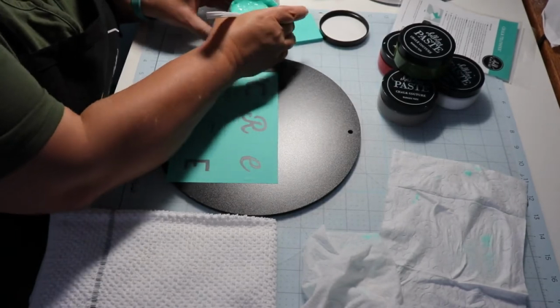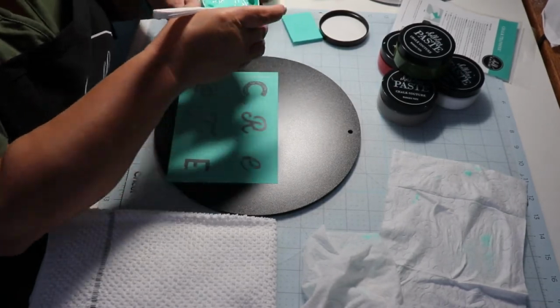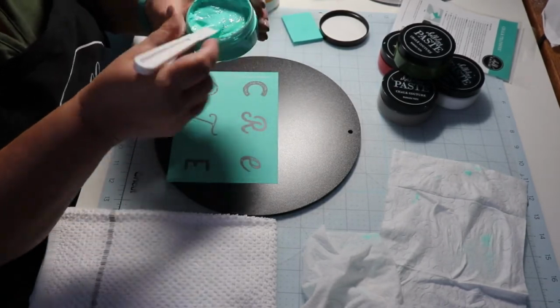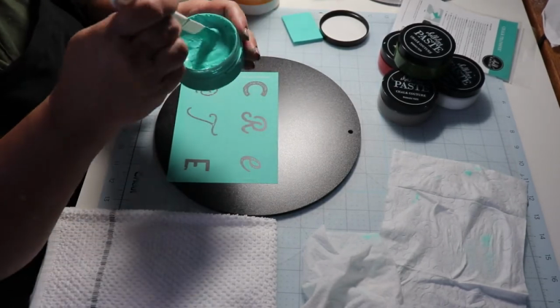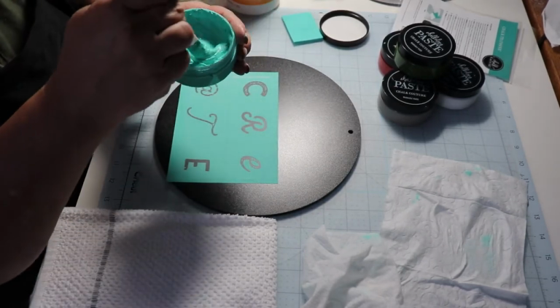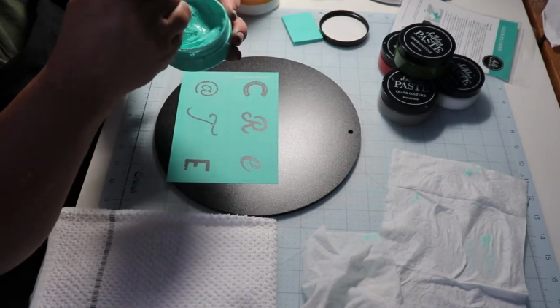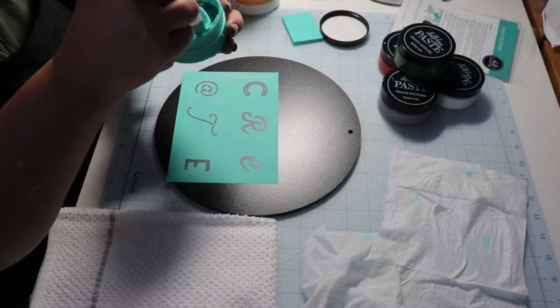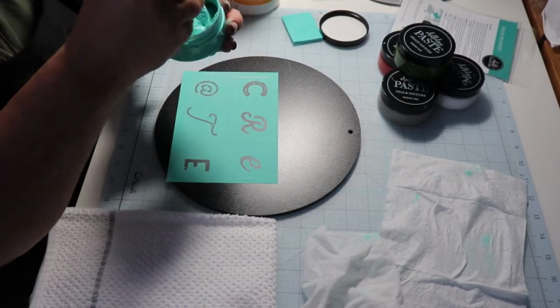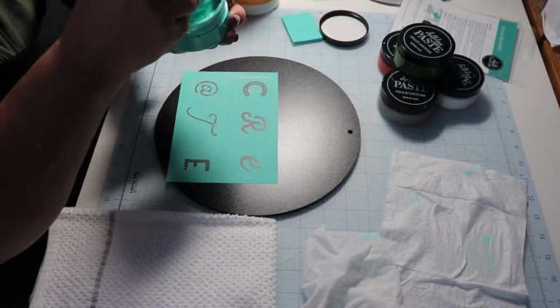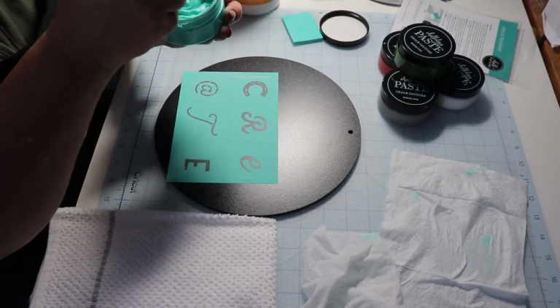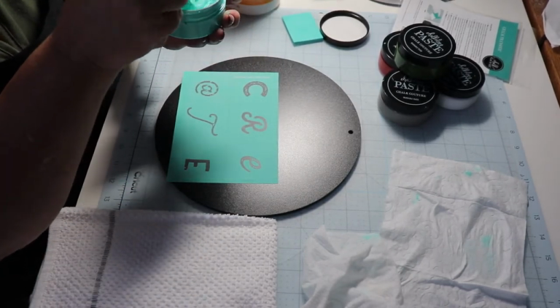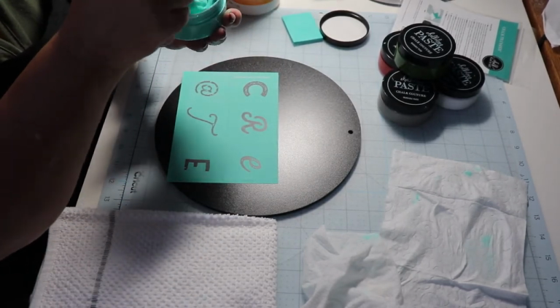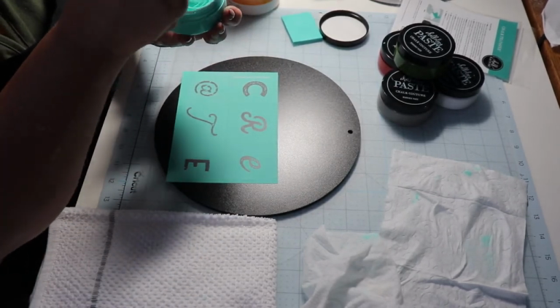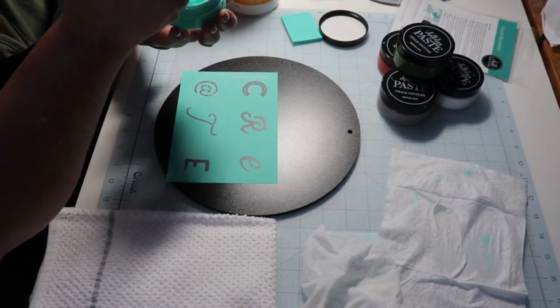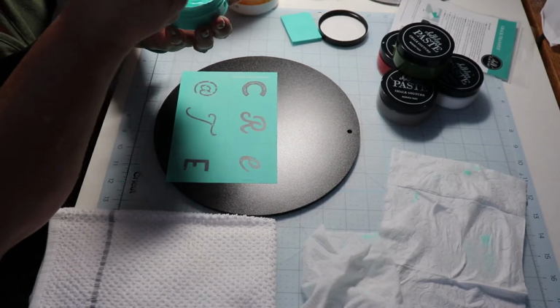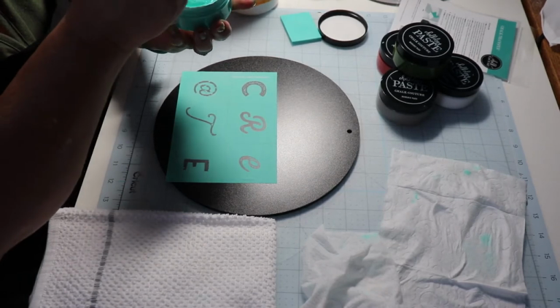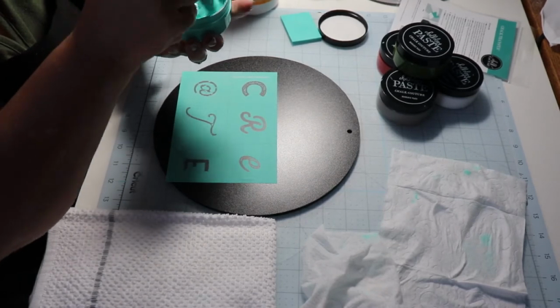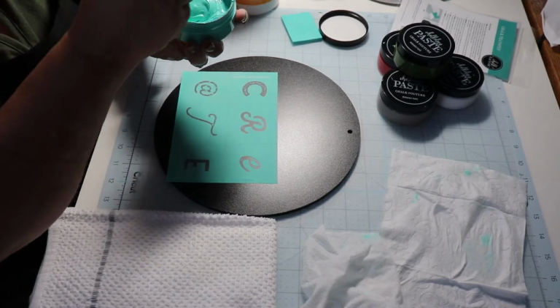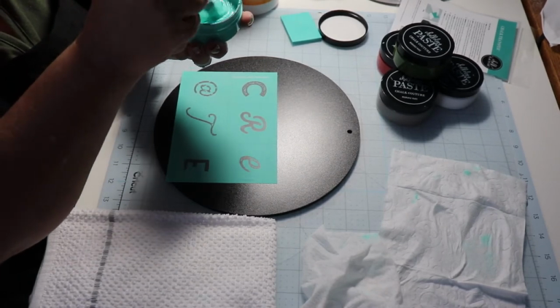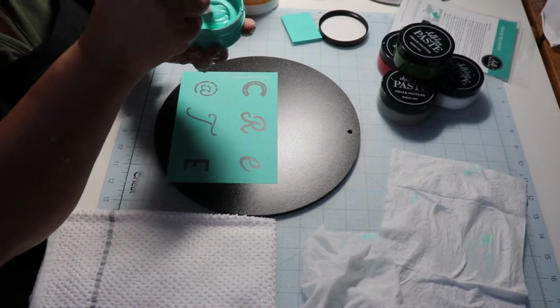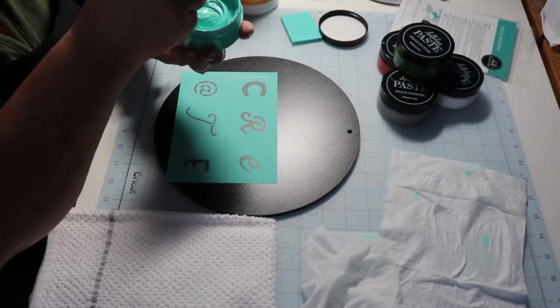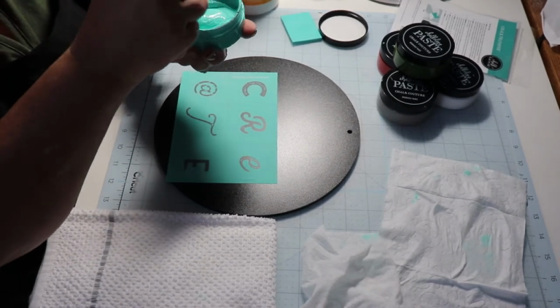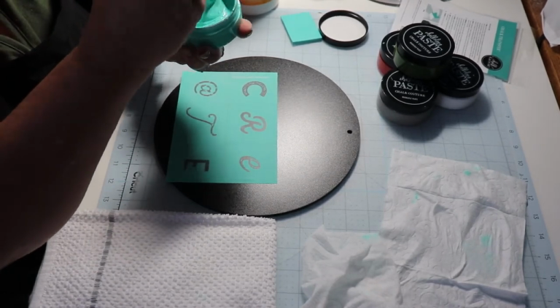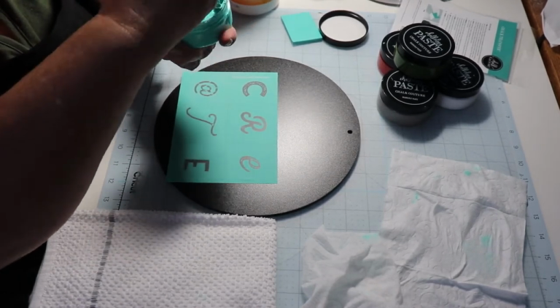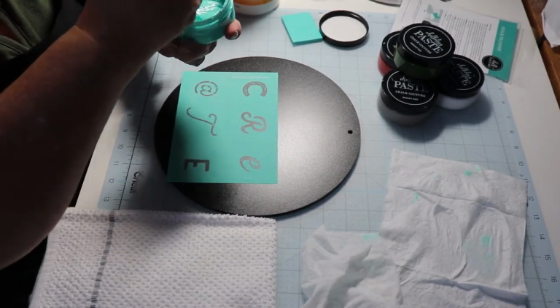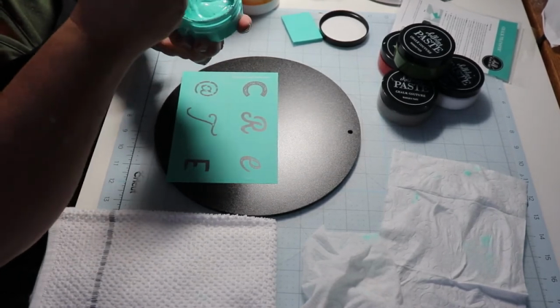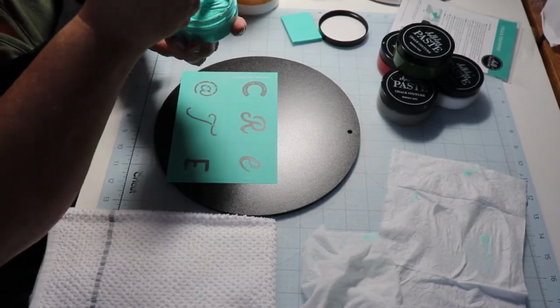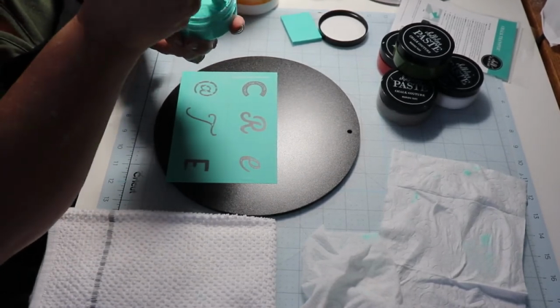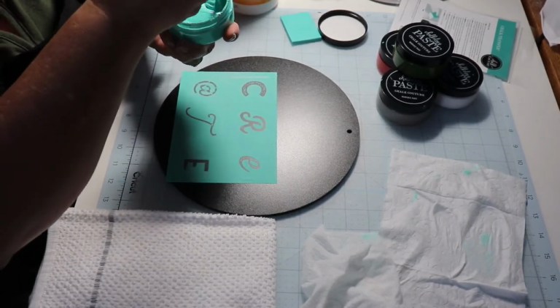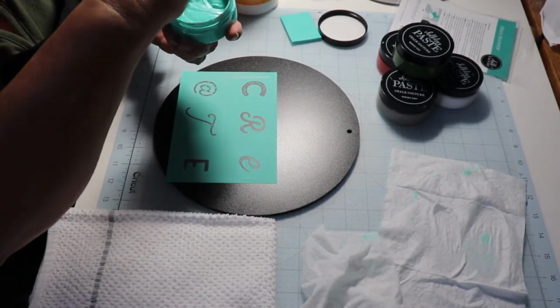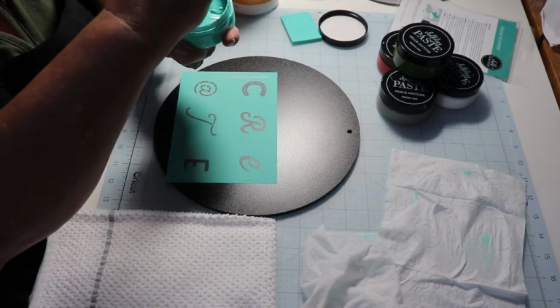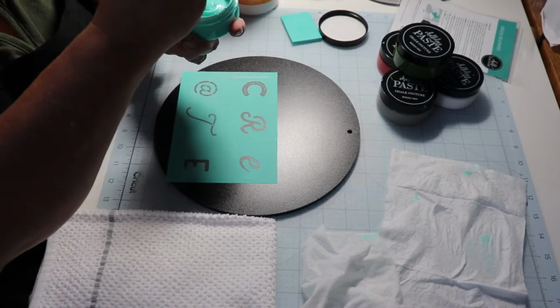I'm going to use this — it's the Couture Teal paste. Just mix it up. You want it to be the consistency of like yogurt.